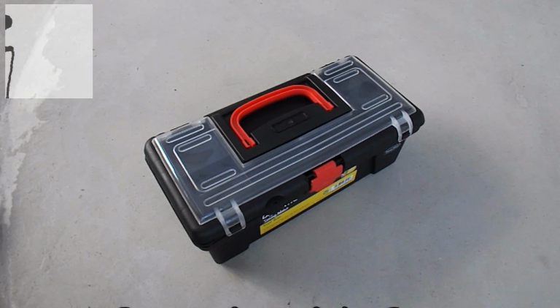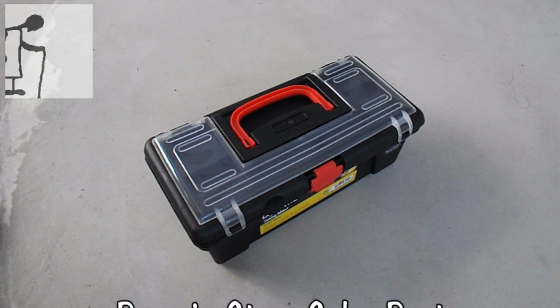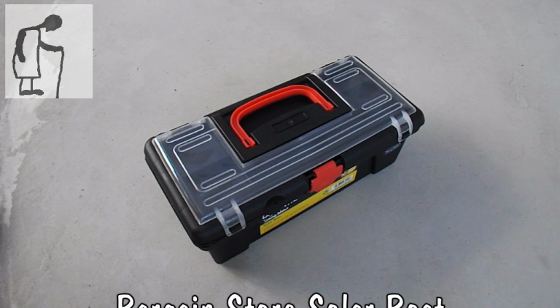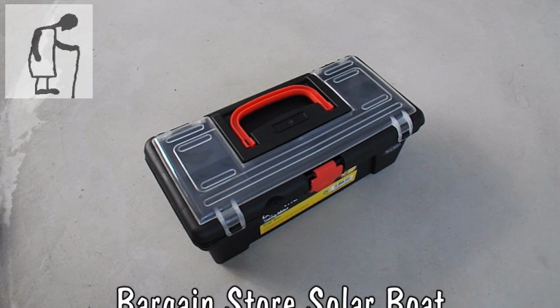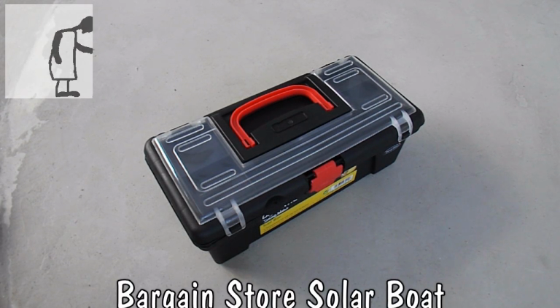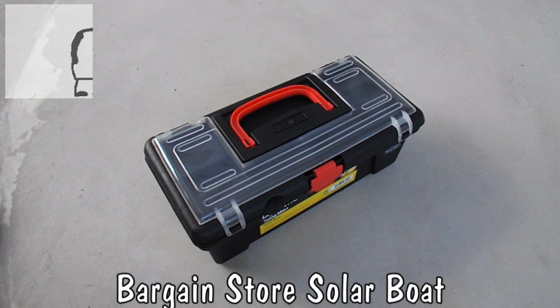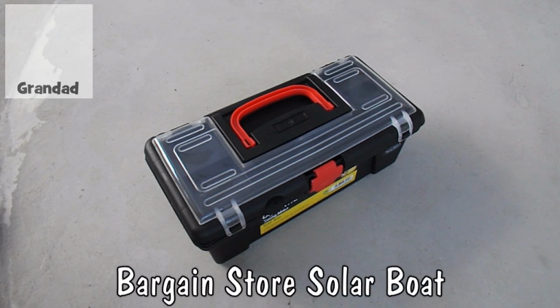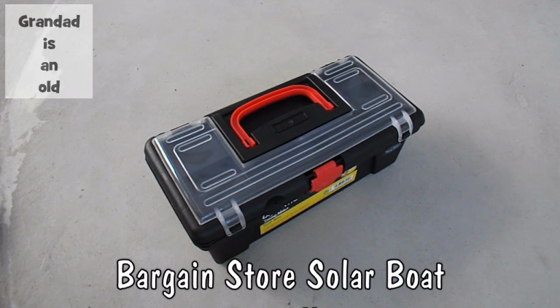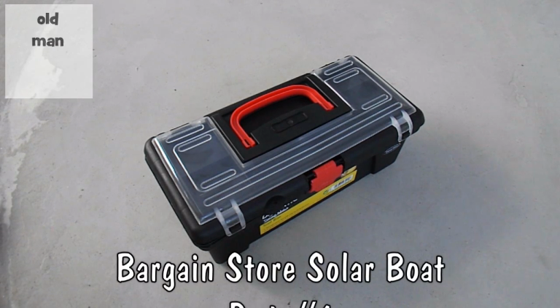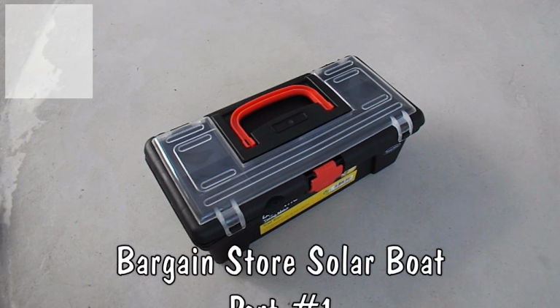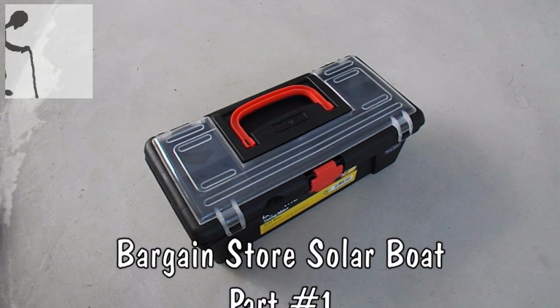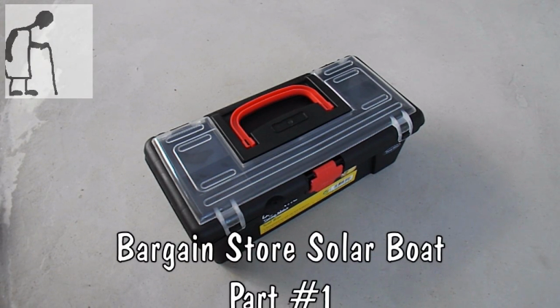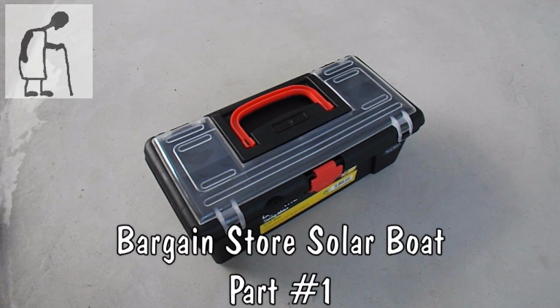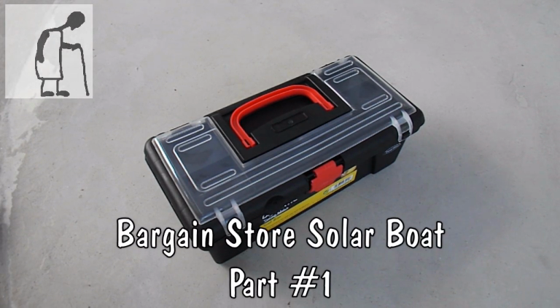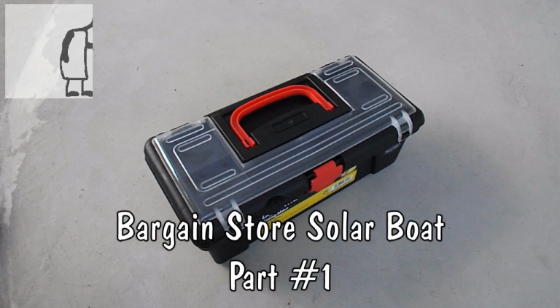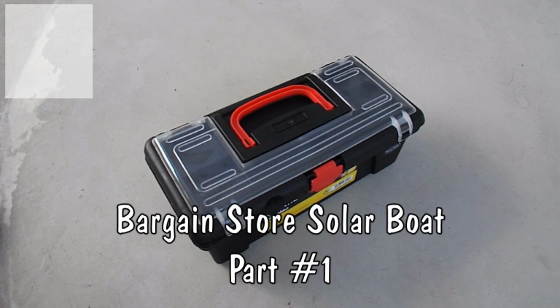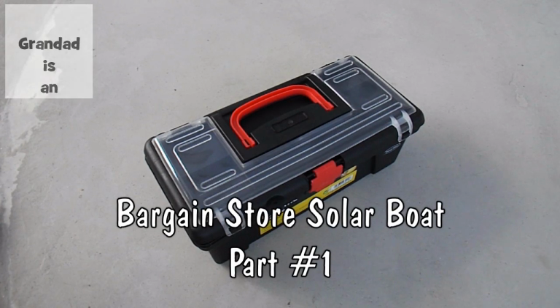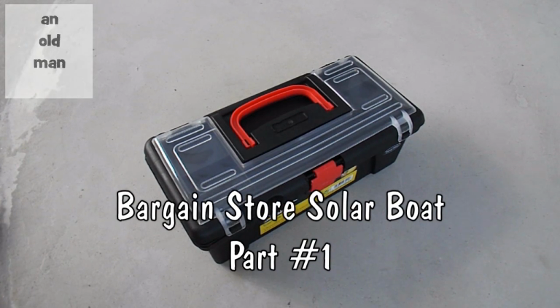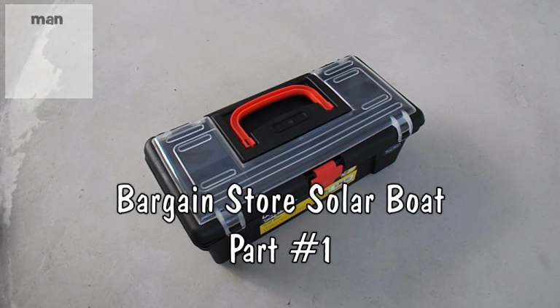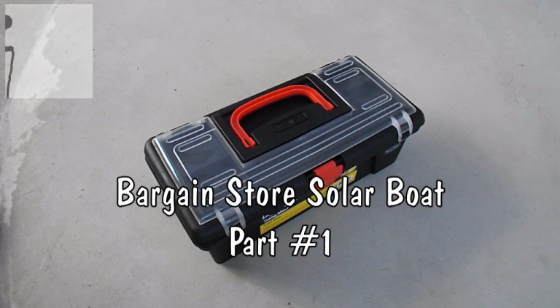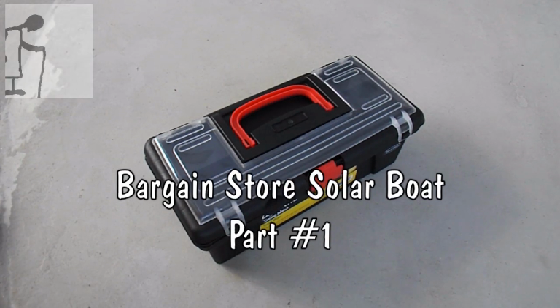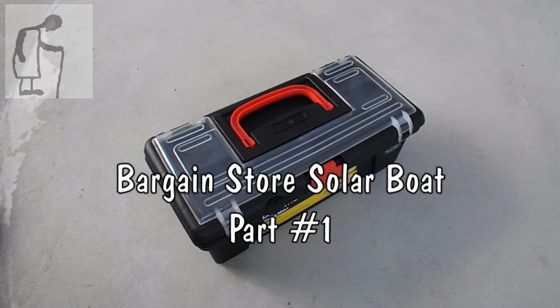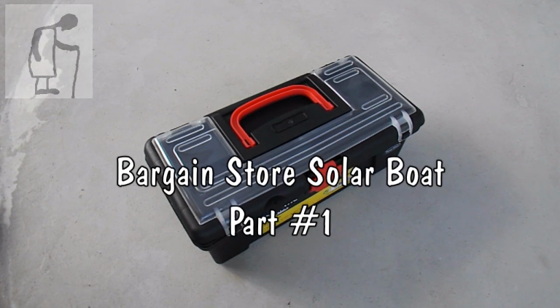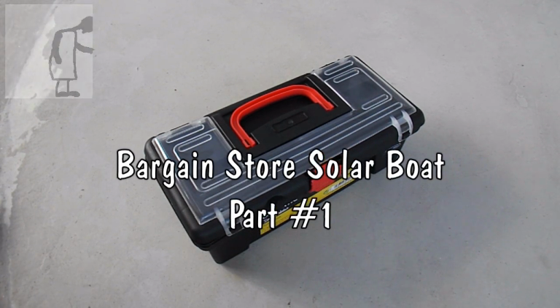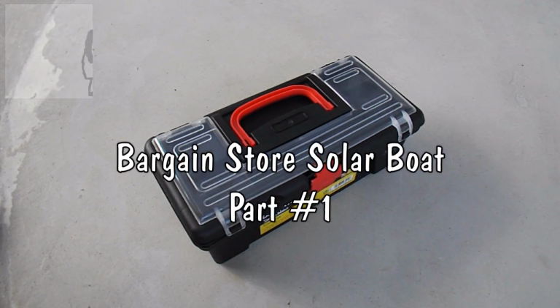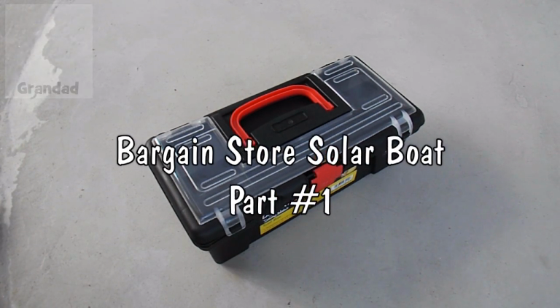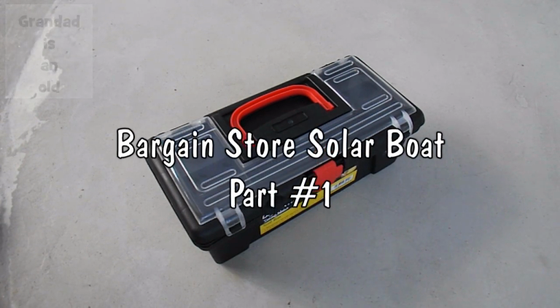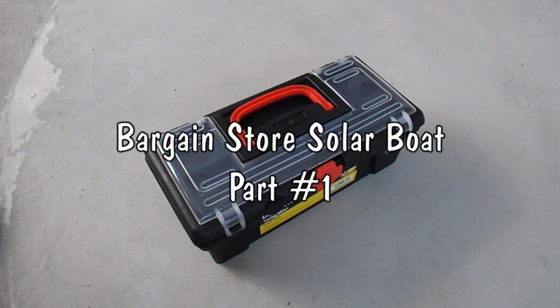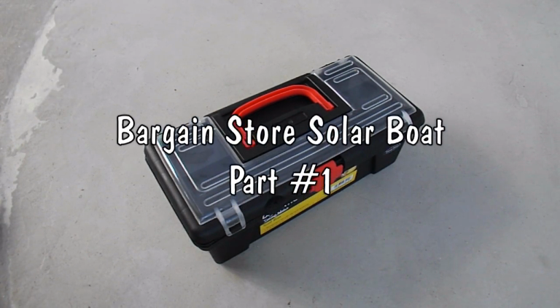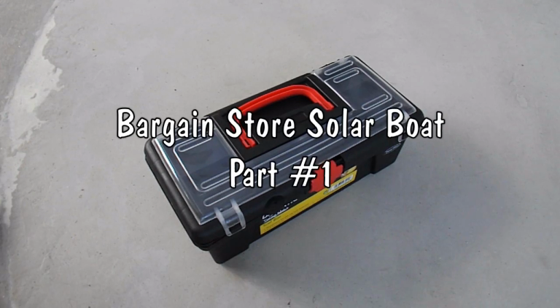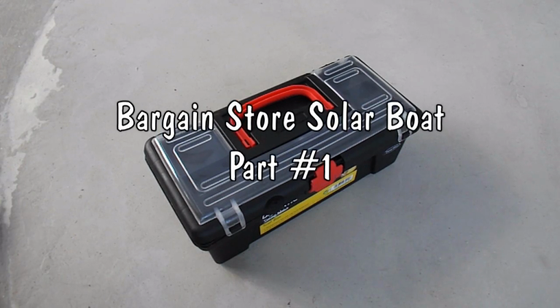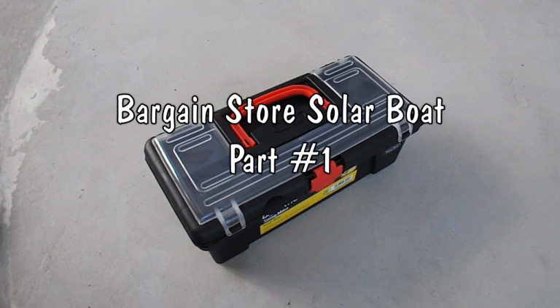Hi guys. I visited six charity shops today and didn't spend a penny, but I did go into Poundland and bought three items.